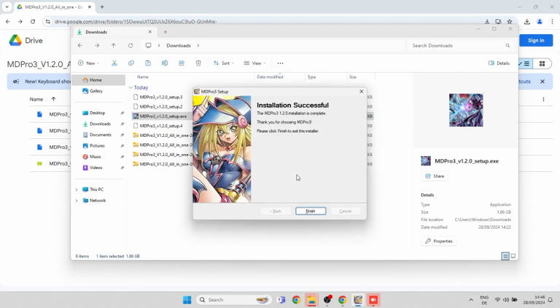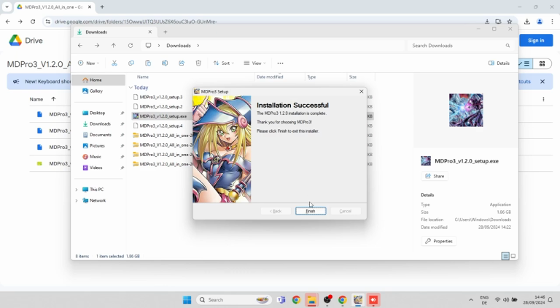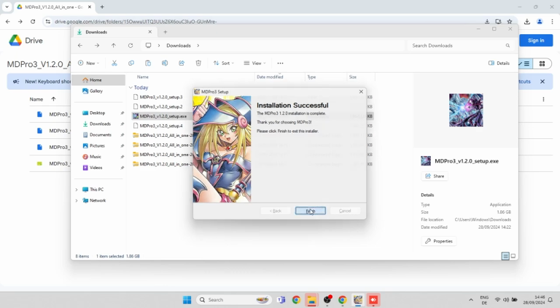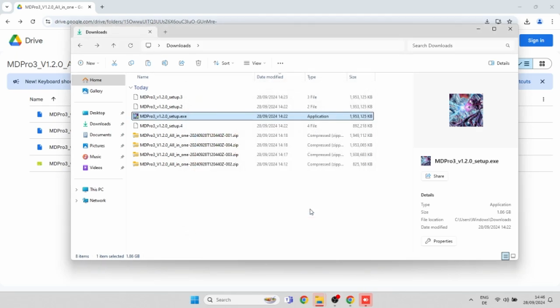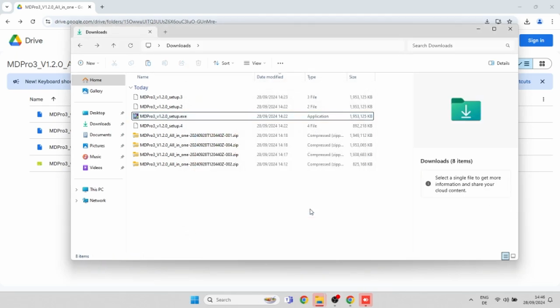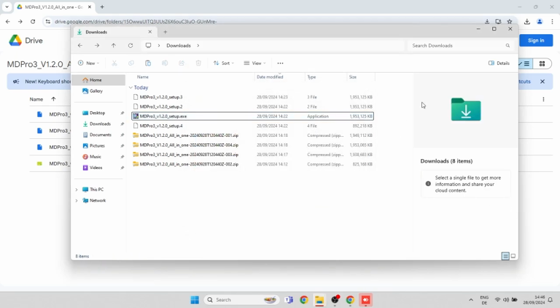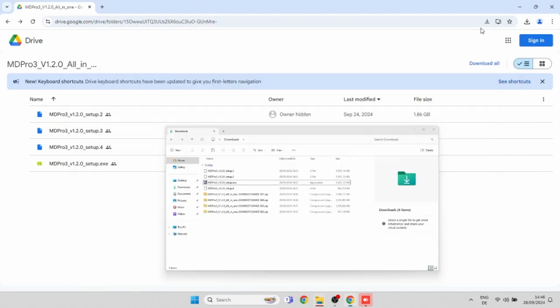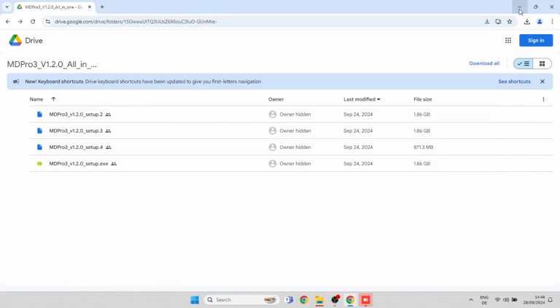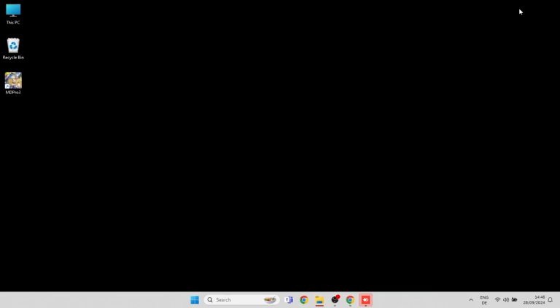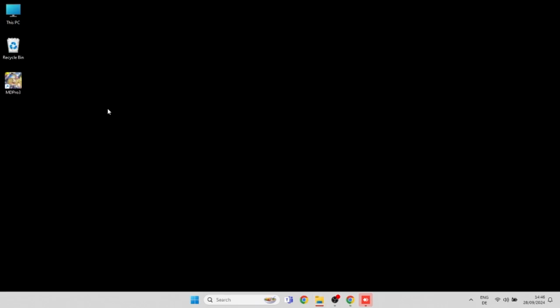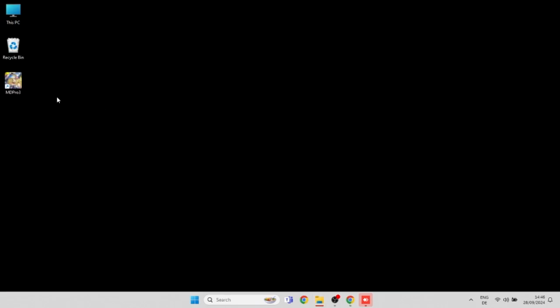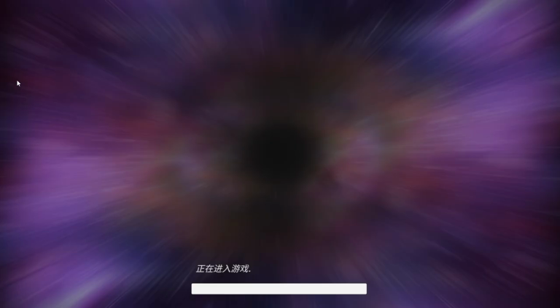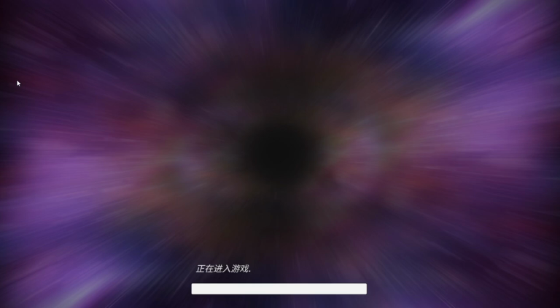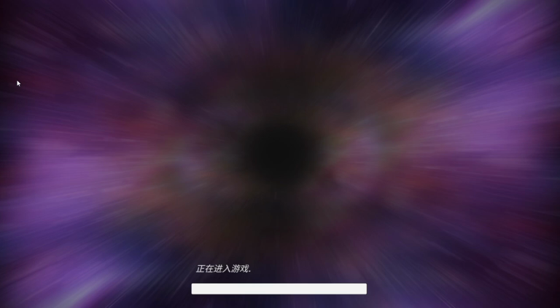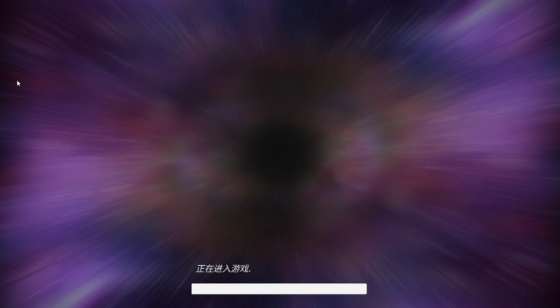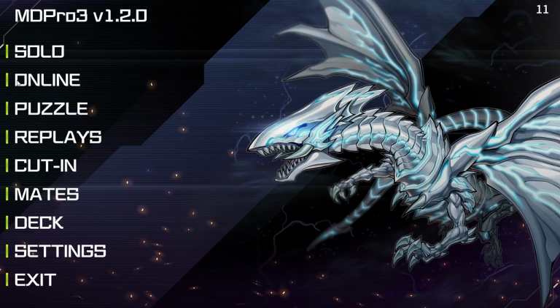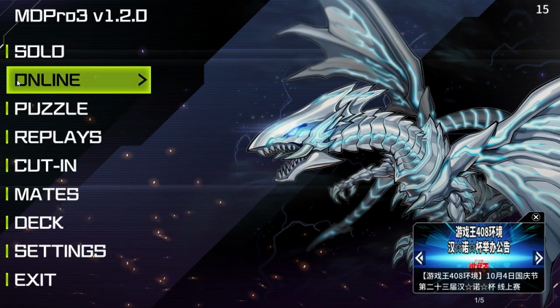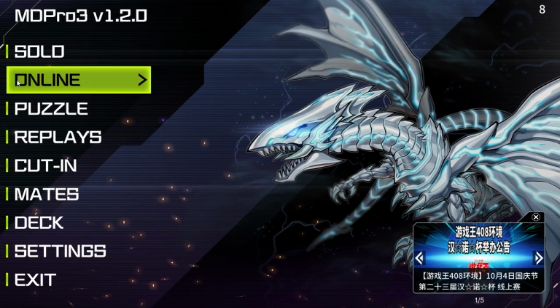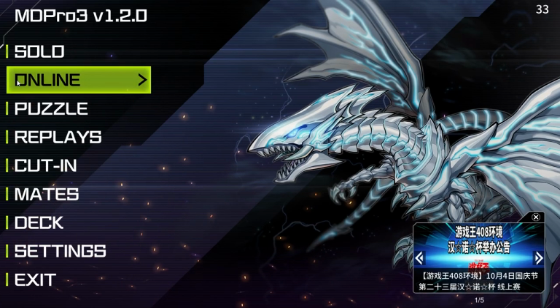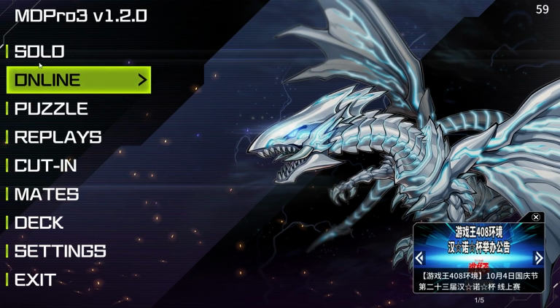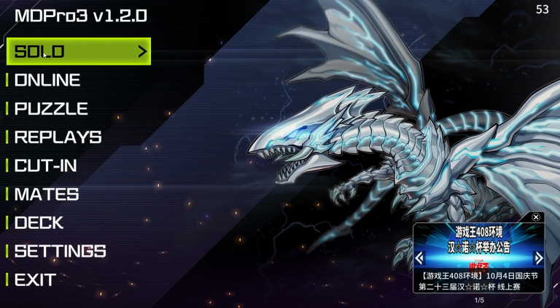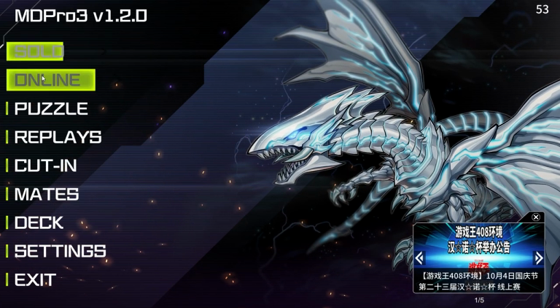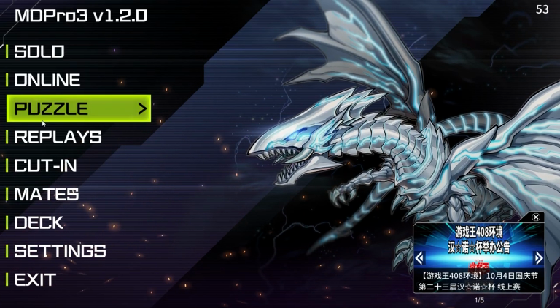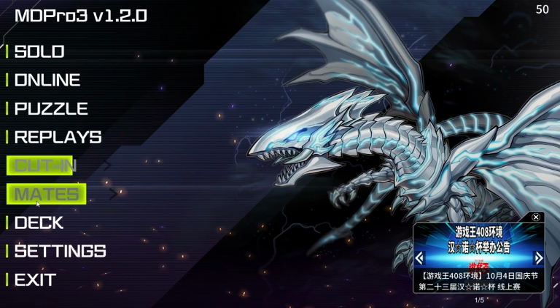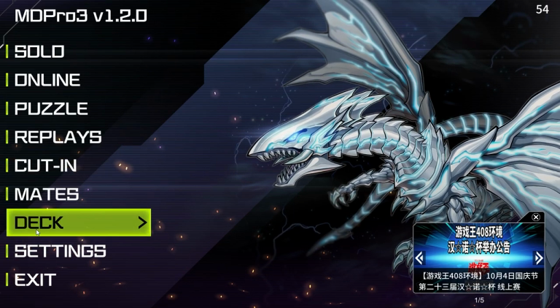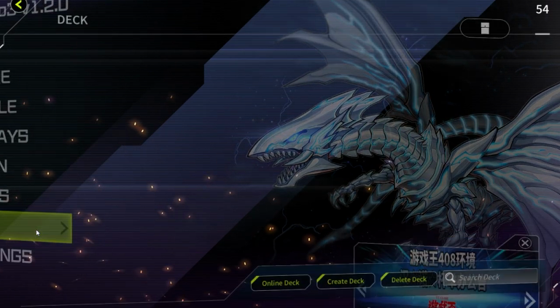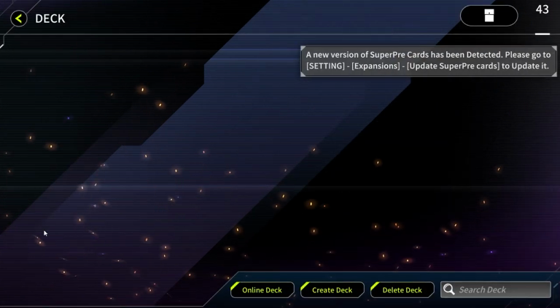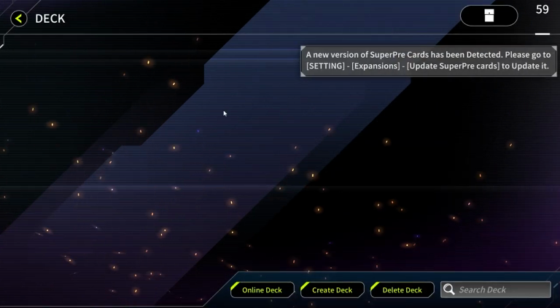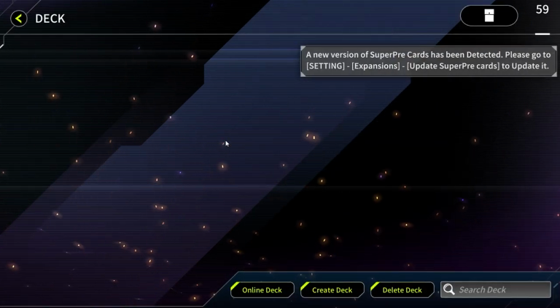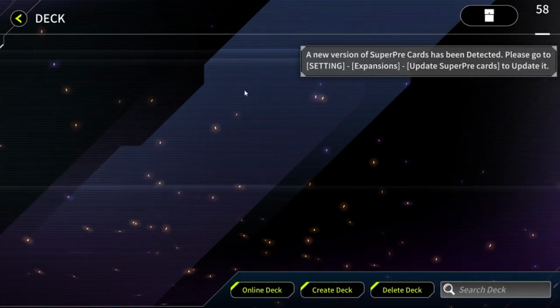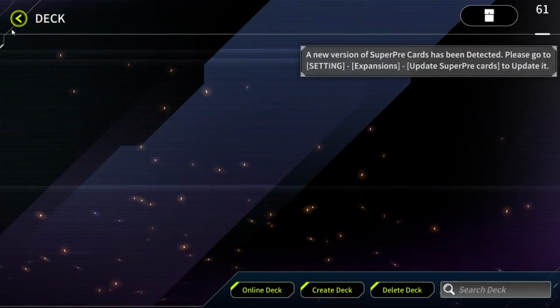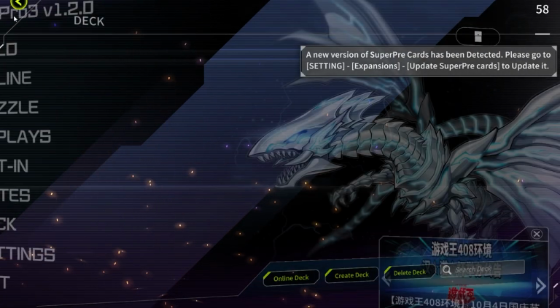Now that the game is fully installed, you'll see a shortcut icon on your desktop. Double-click it to run the game. Confirm that you're on version 1.2.0. Congratulations! You successfully installed MDPro3. Enjoy the game!